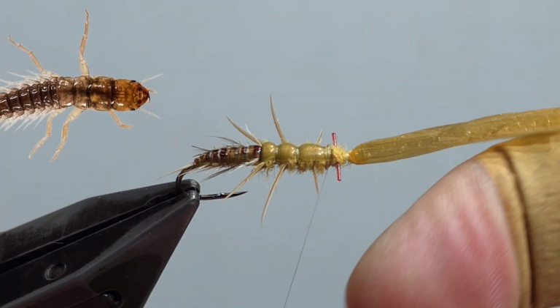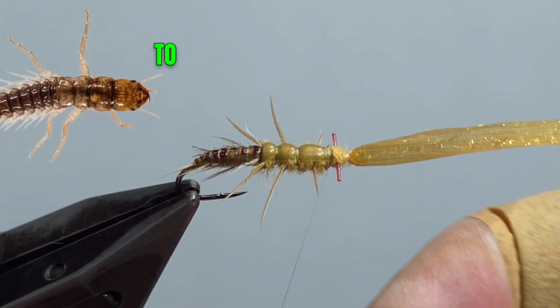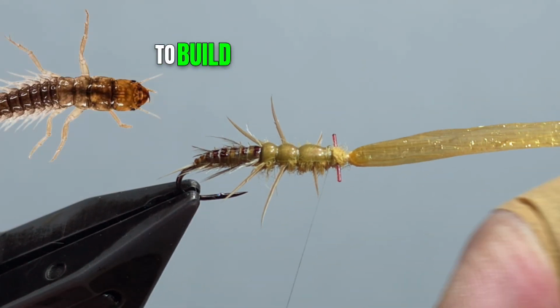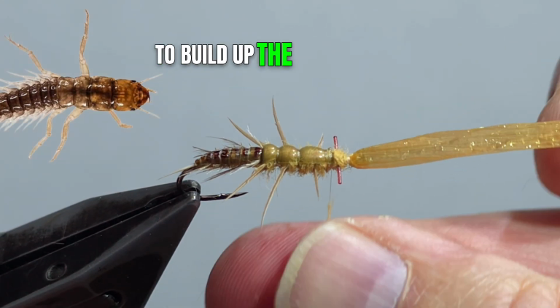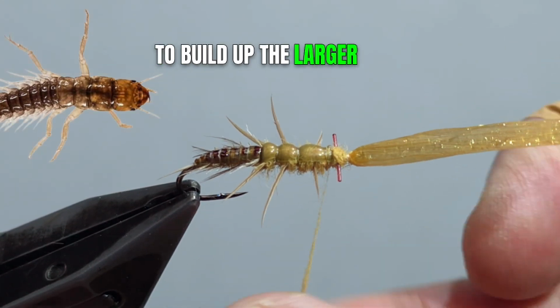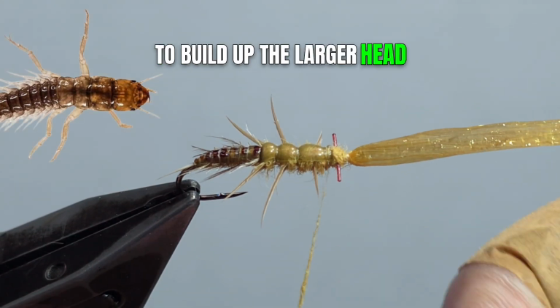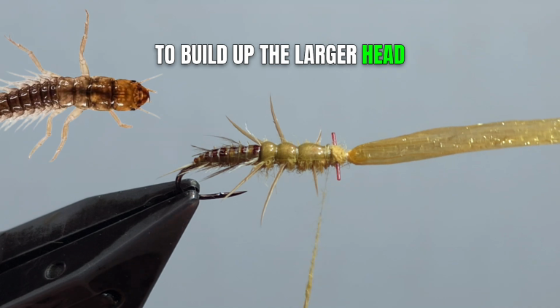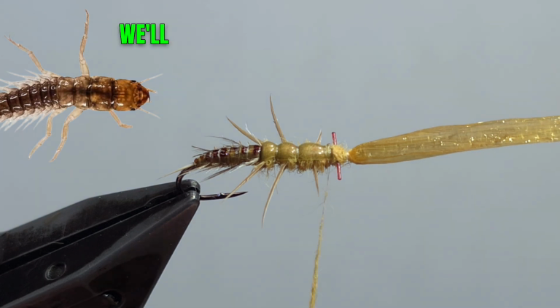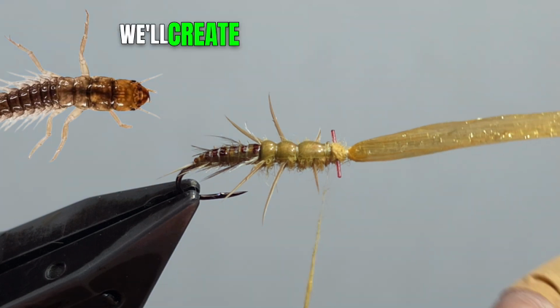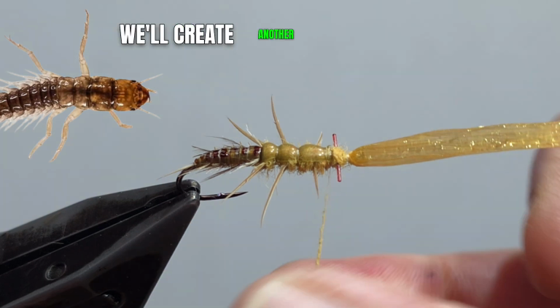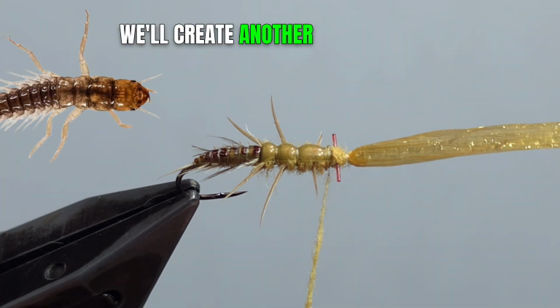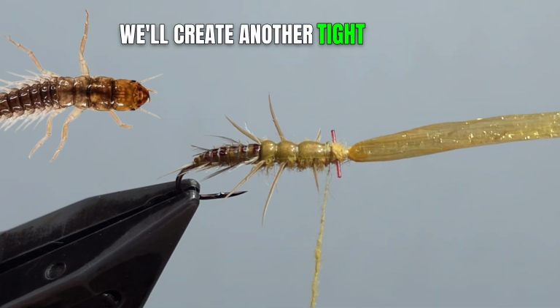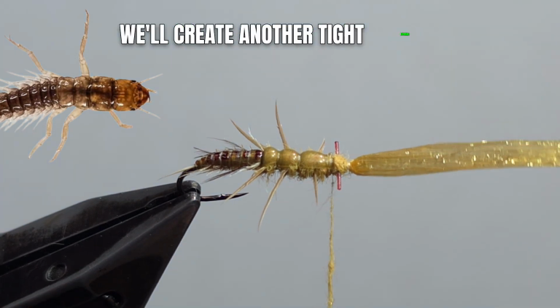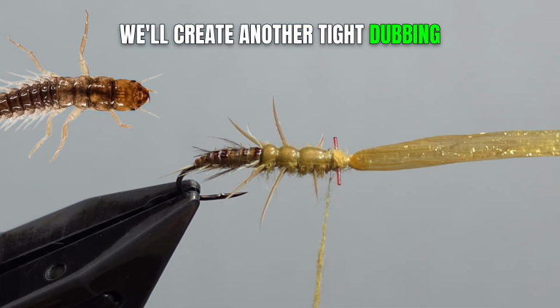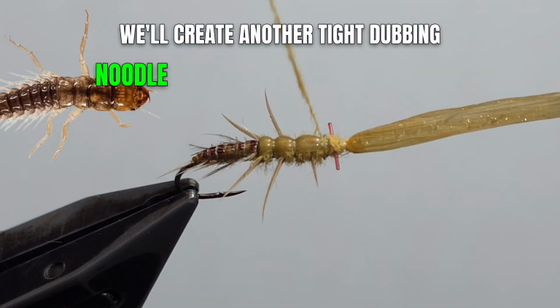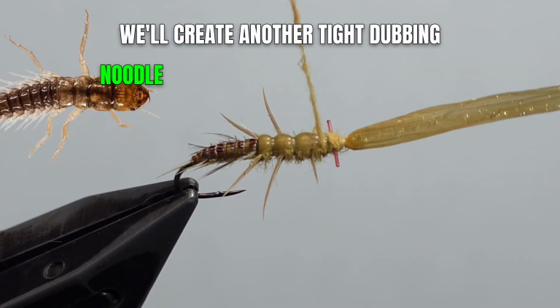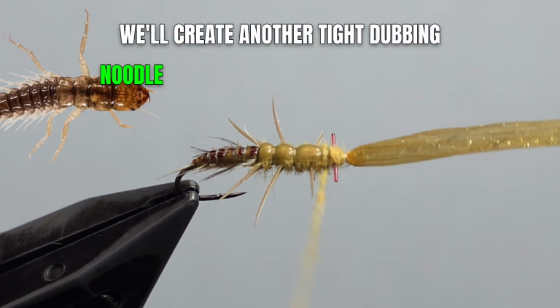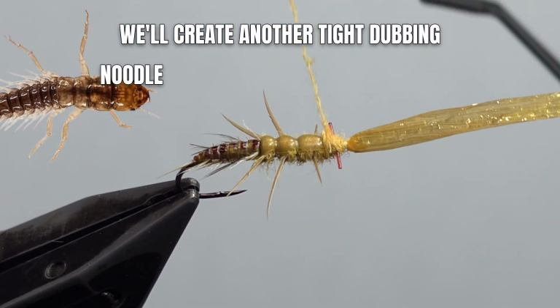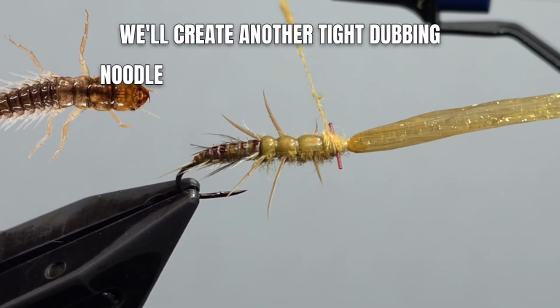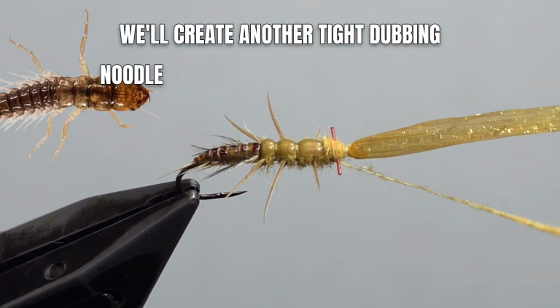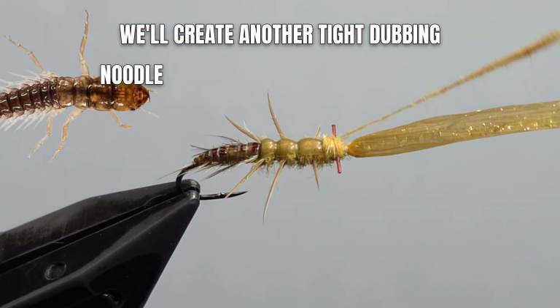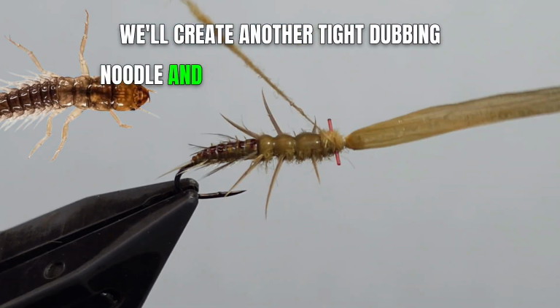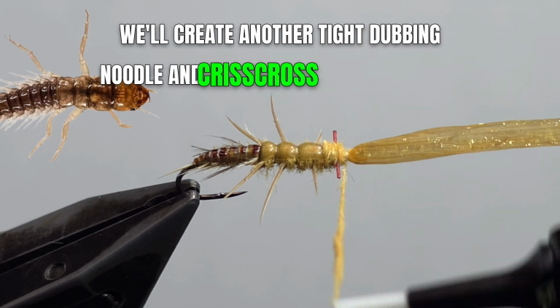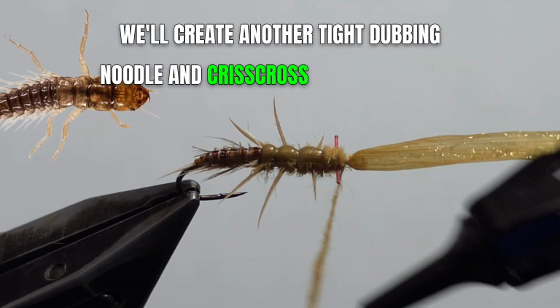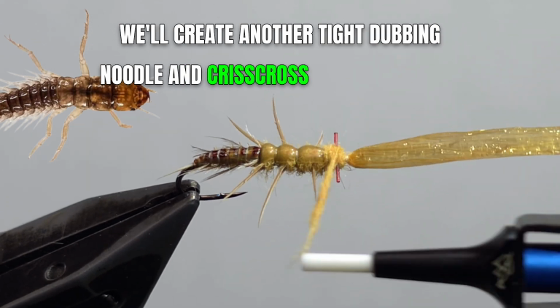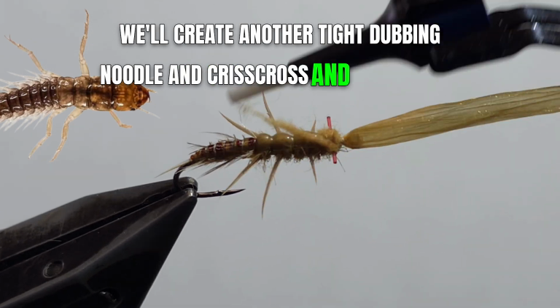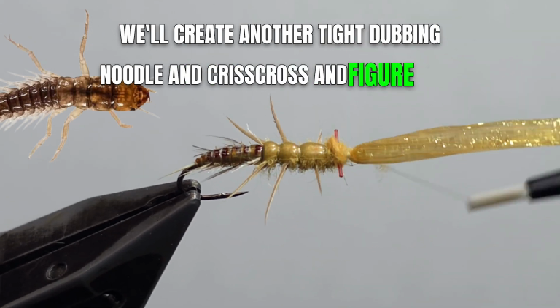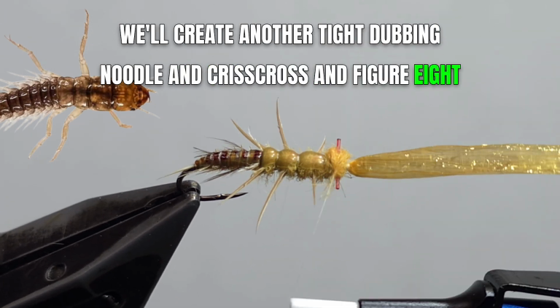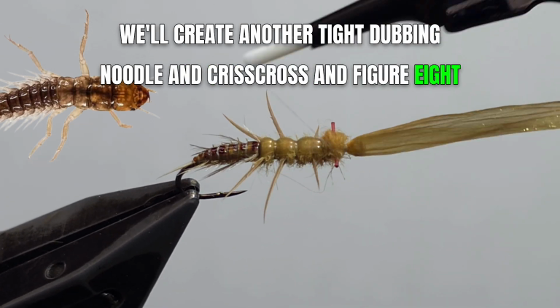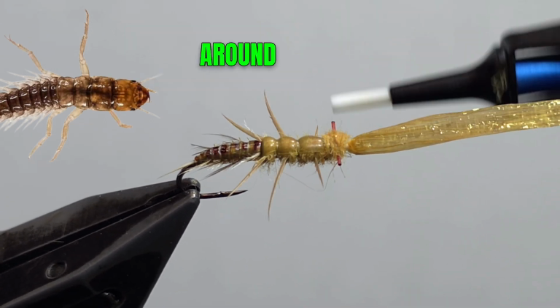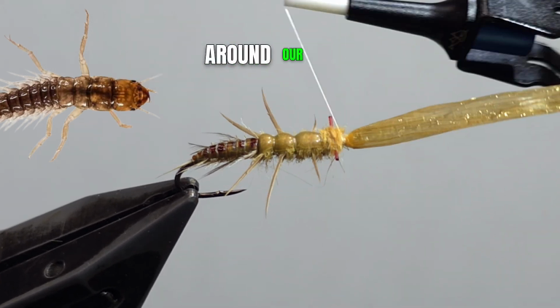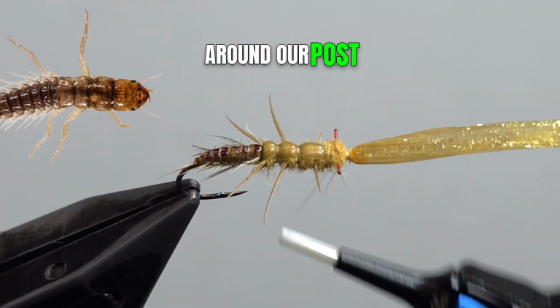To build up the larger head, we'll create another tight dubbing noodle and criss-cross and figure-eight around our post.